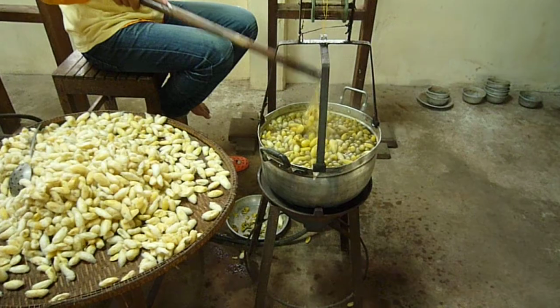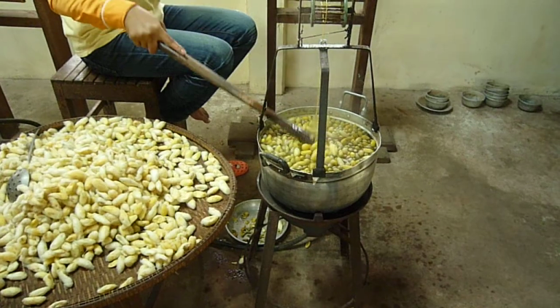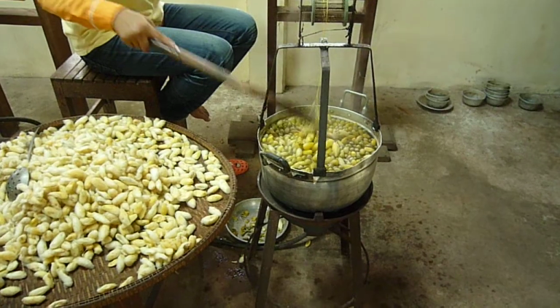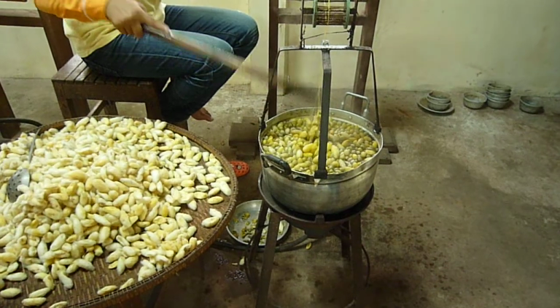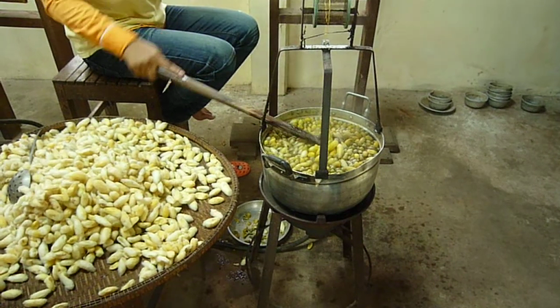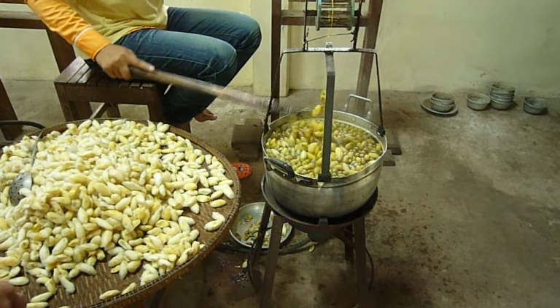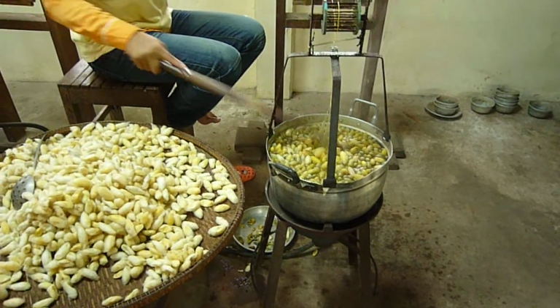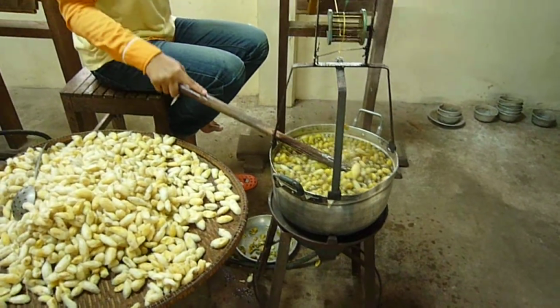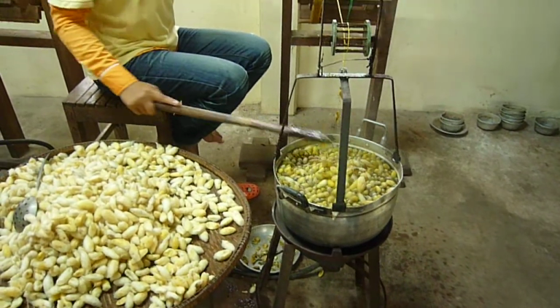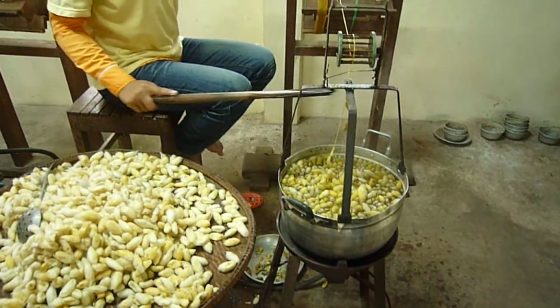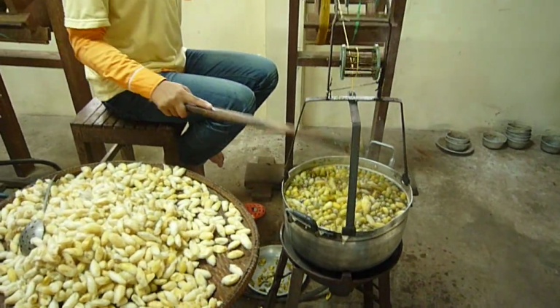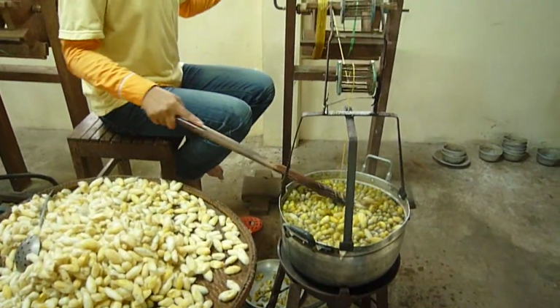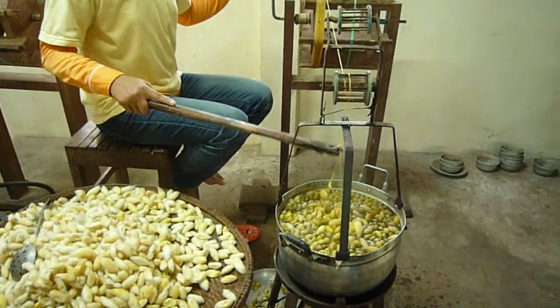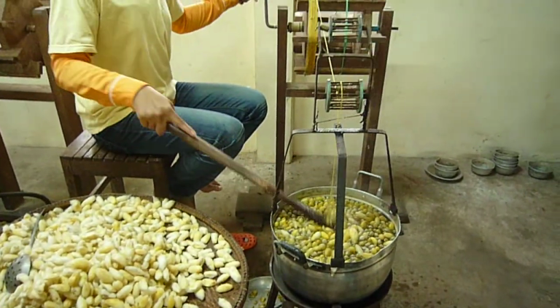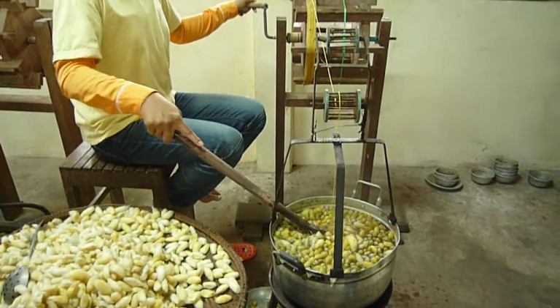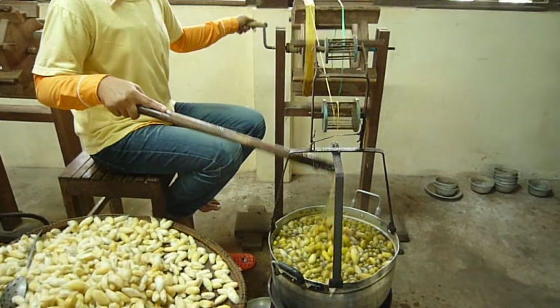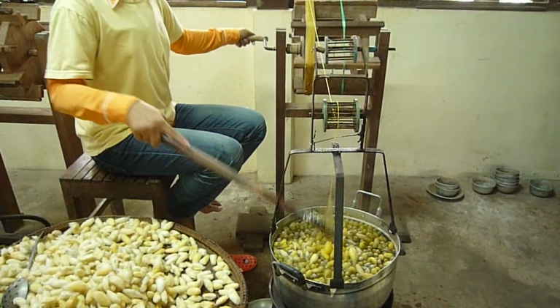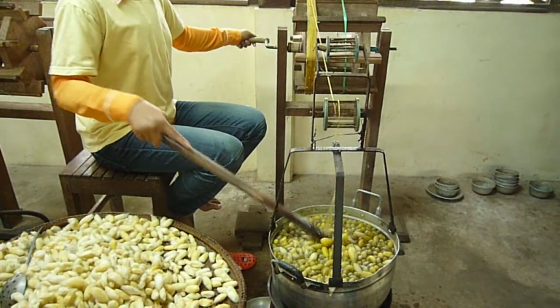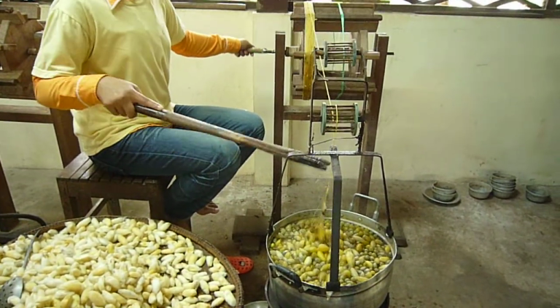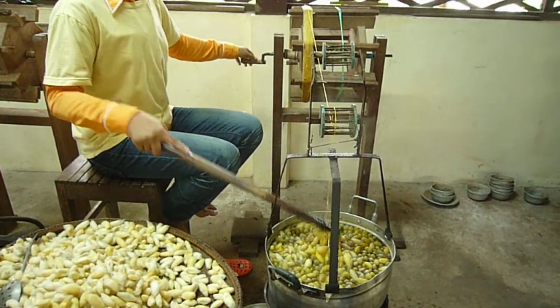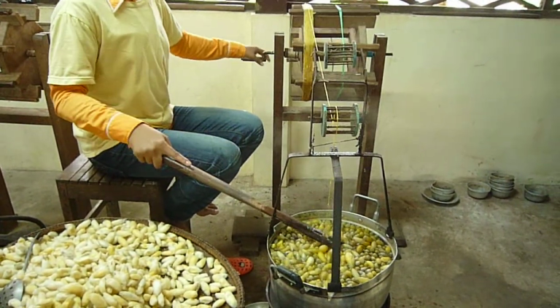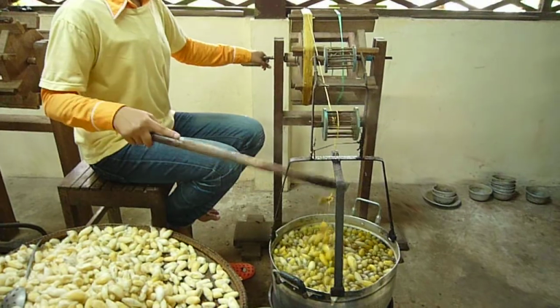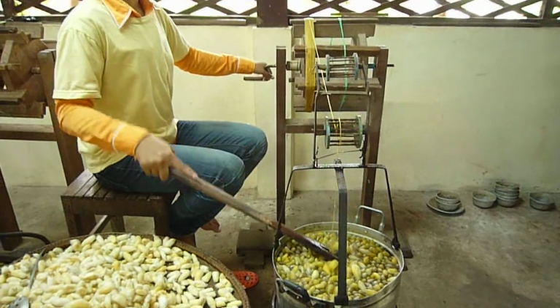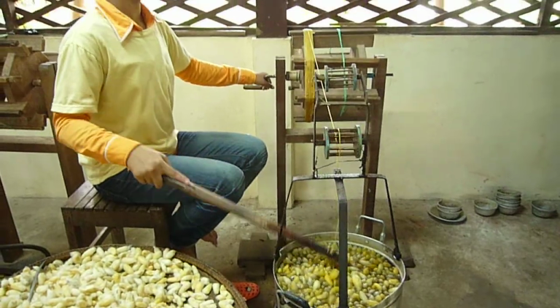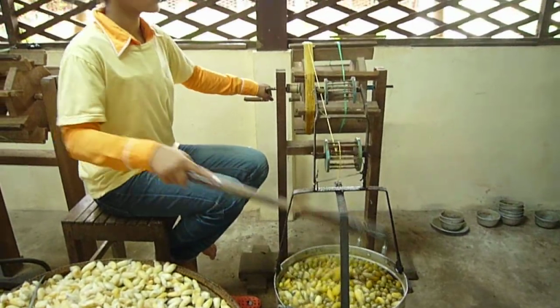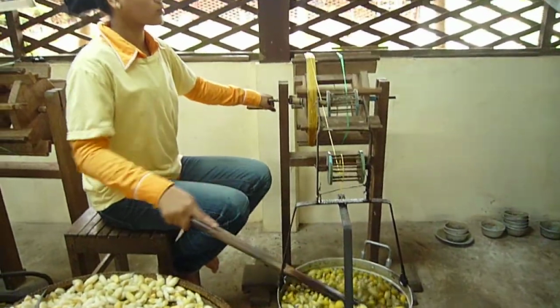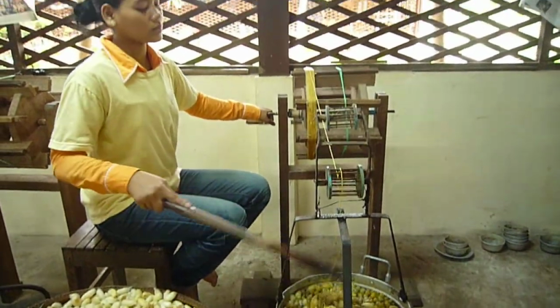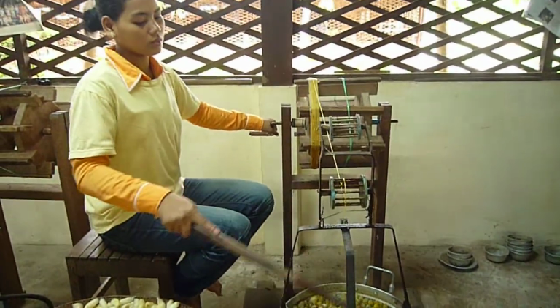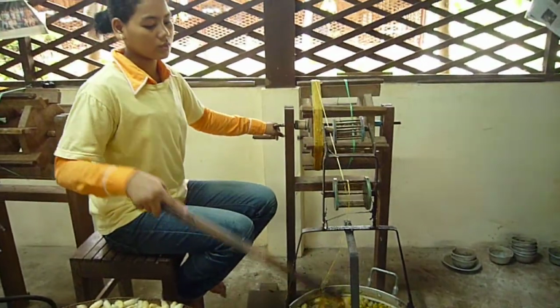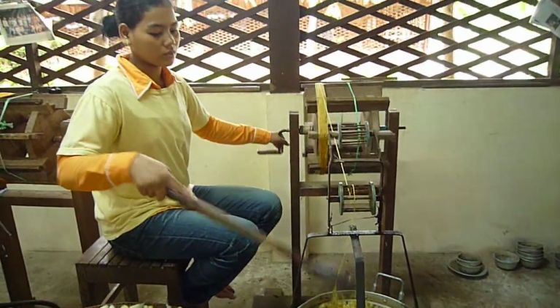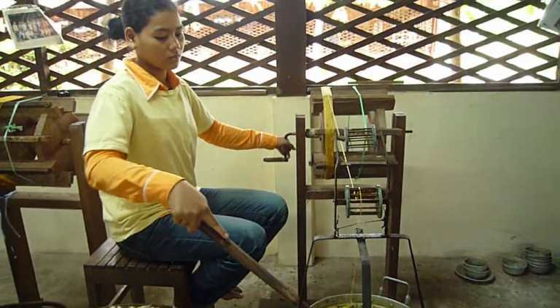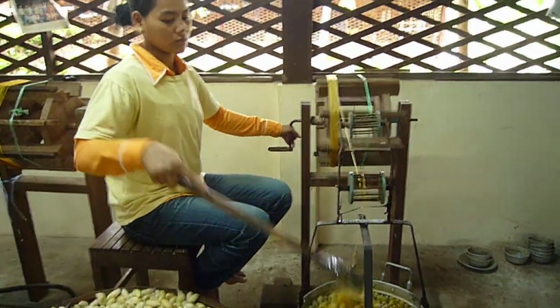First, we must unwind the rose seal. And to unwind the rose seal, we put 80 cocoons into the hot water at 80 degrees.